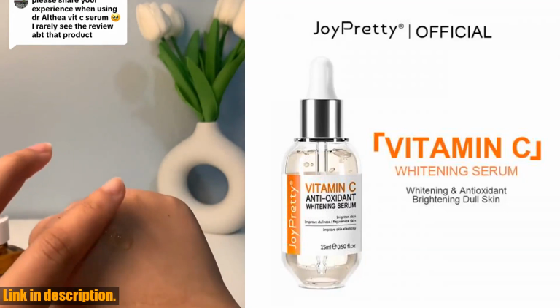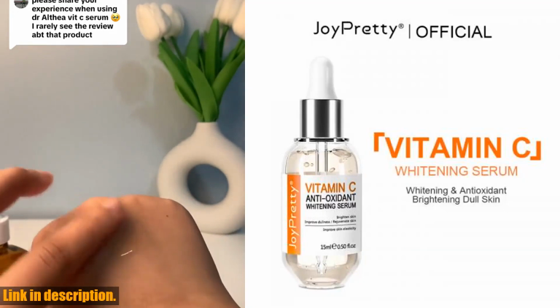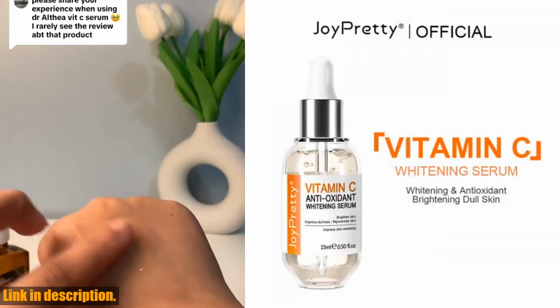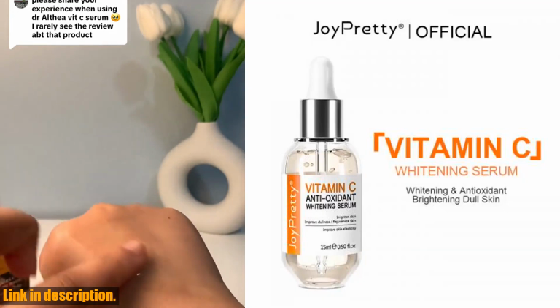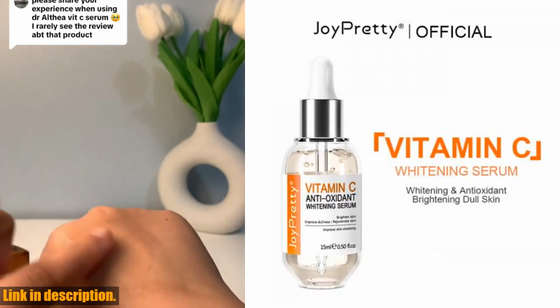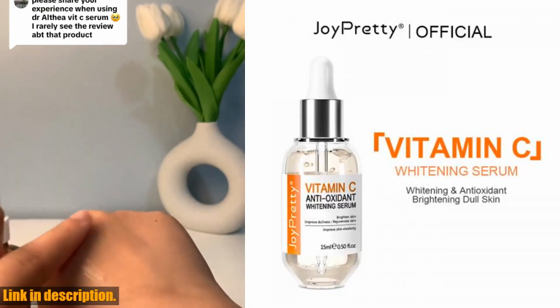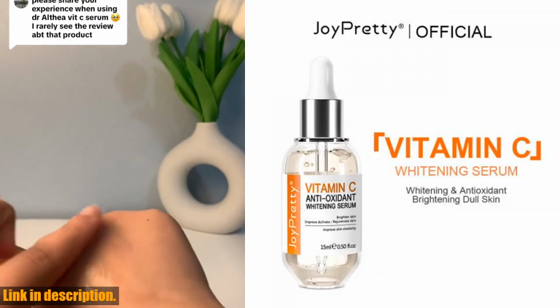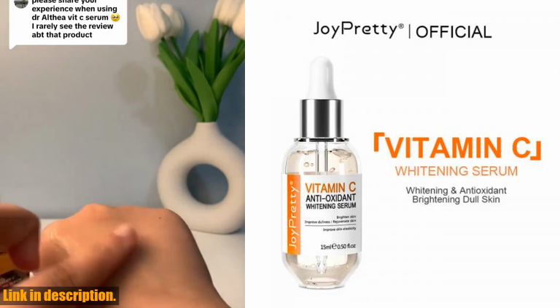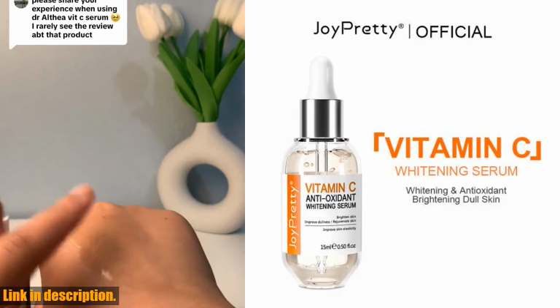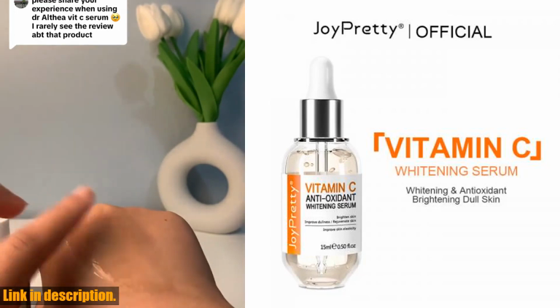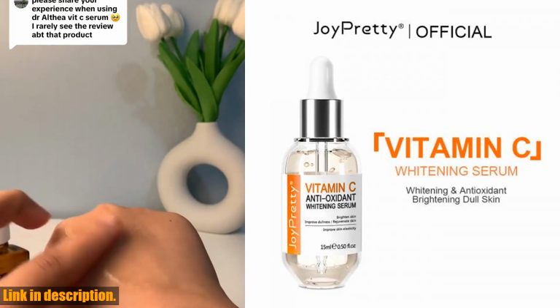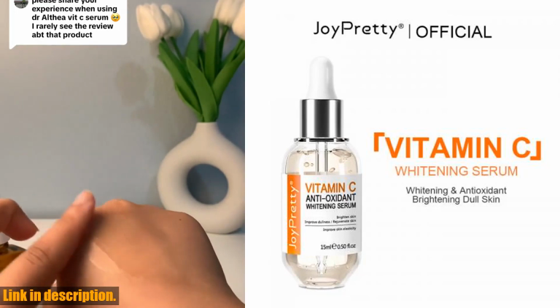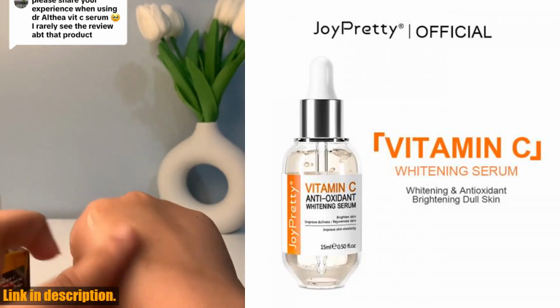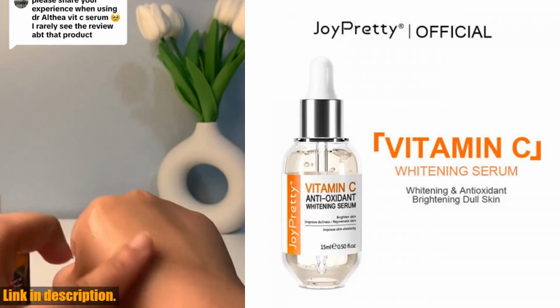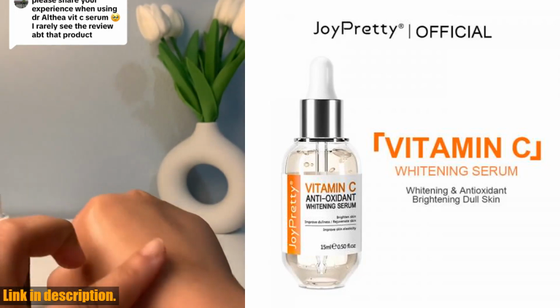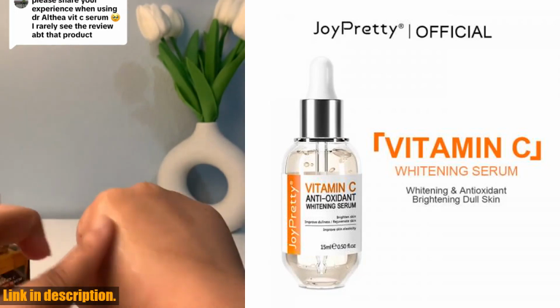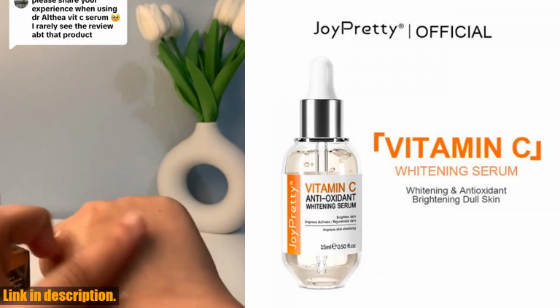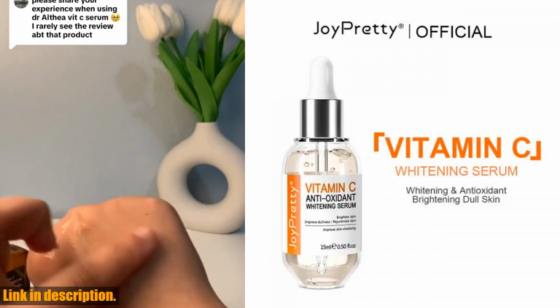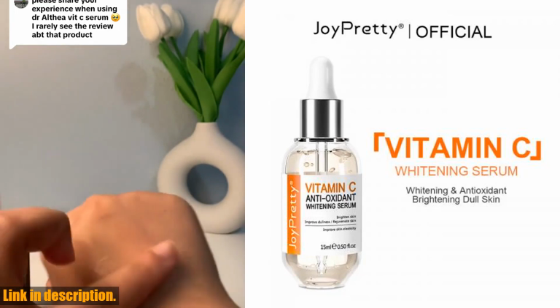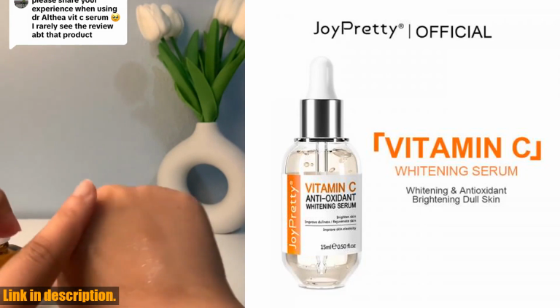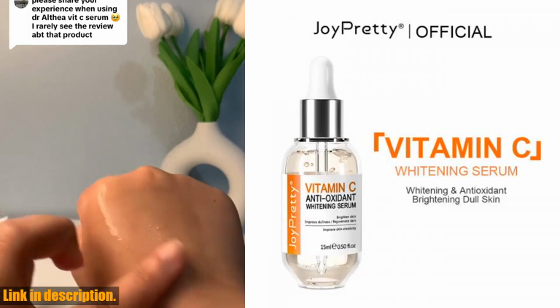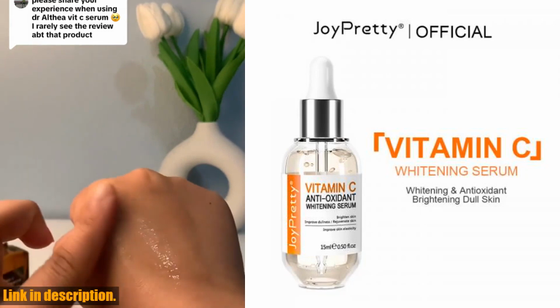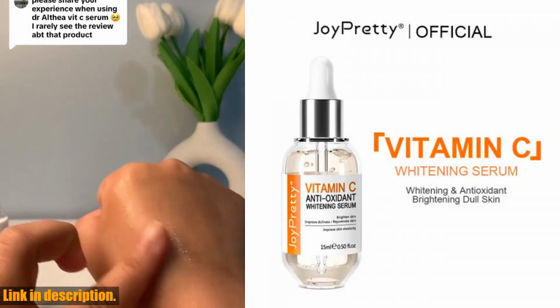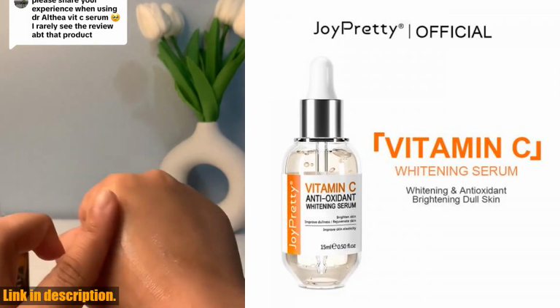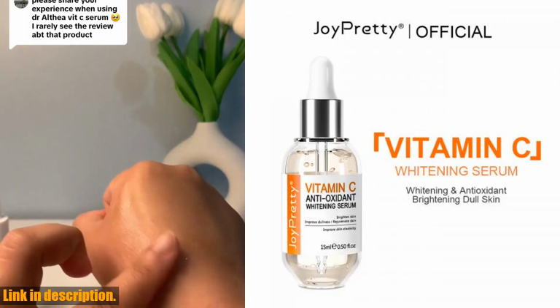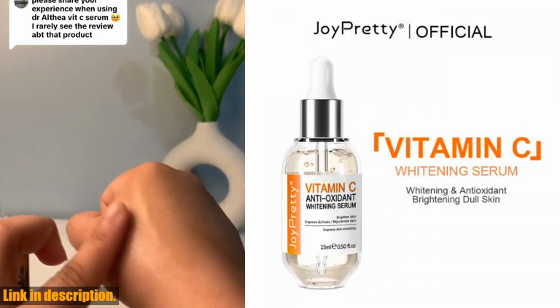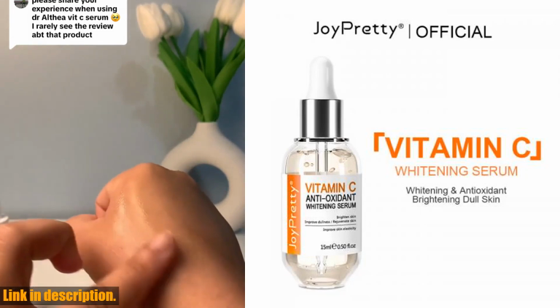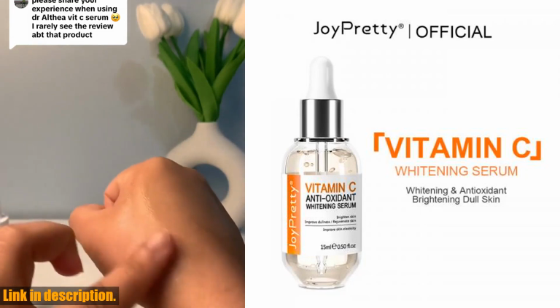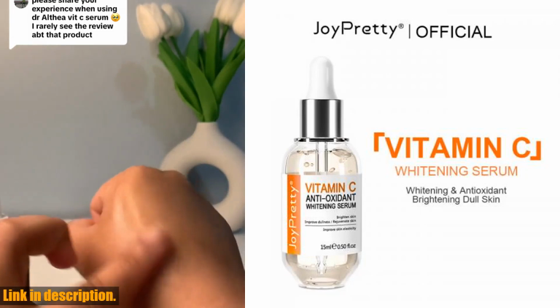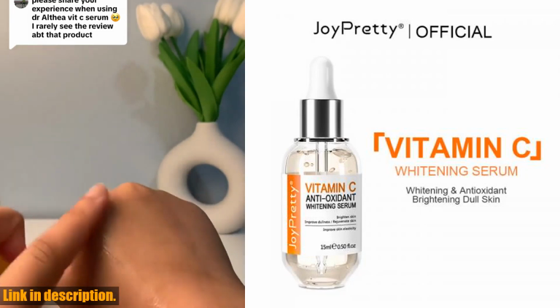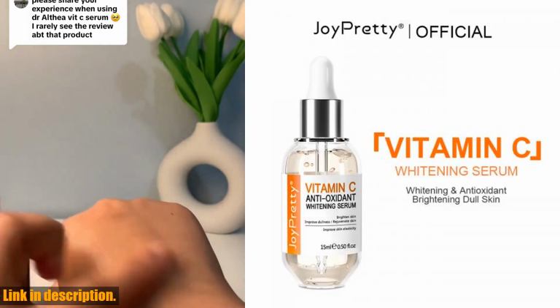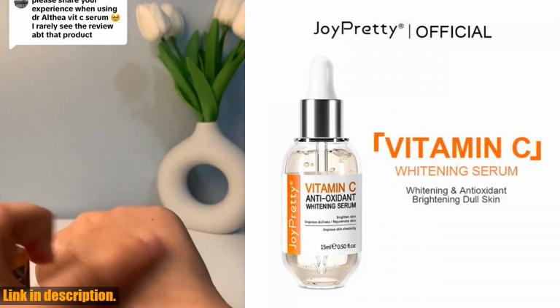This serum also contains sodium hyaluronate for intense moisturizing and anti-aging effects, erythritol for improving rough skin and promoting skin barrier function, and niacinamide to prevent melanin from depositing and promote skin cell metabolism.